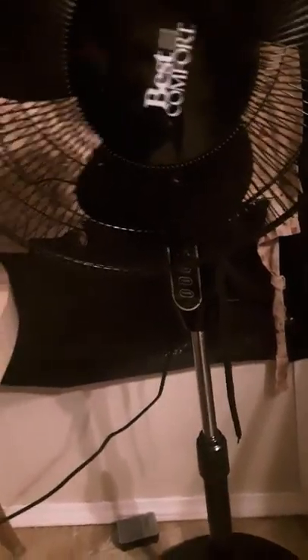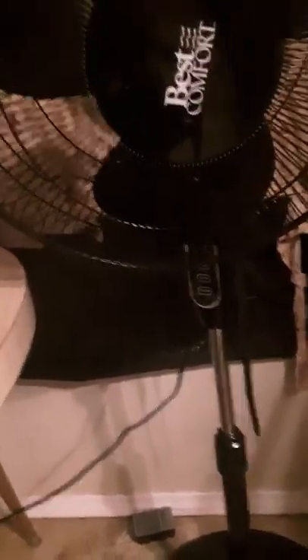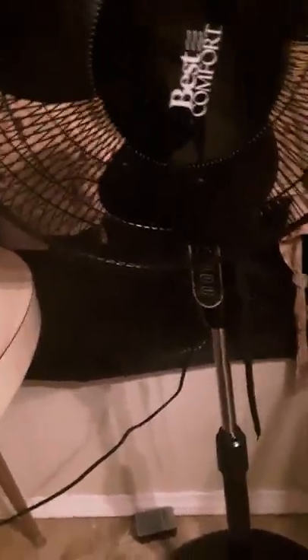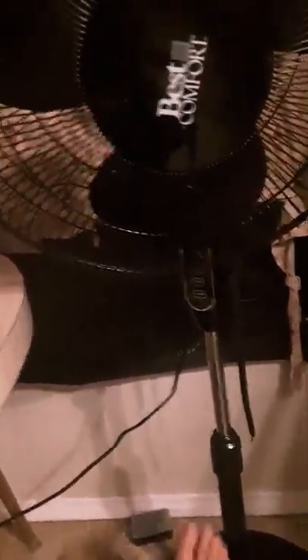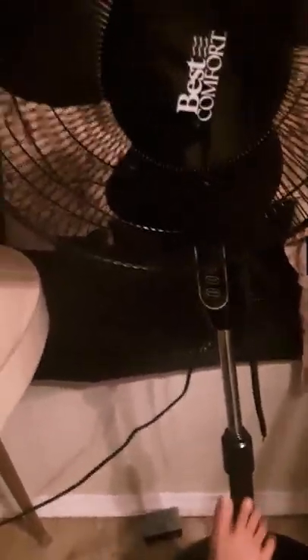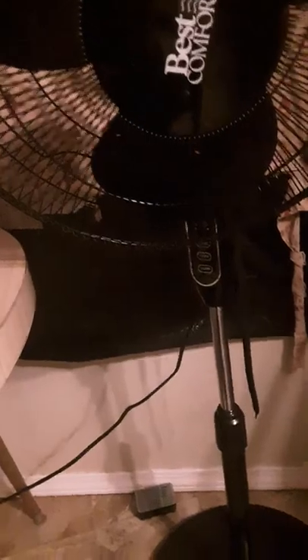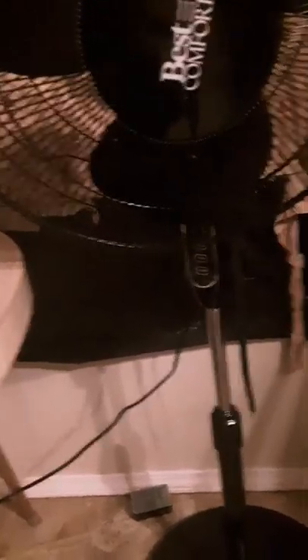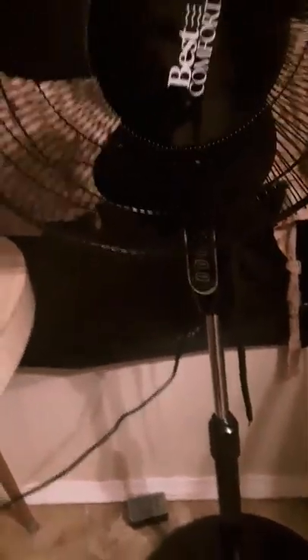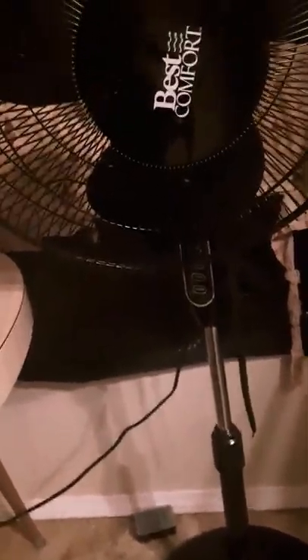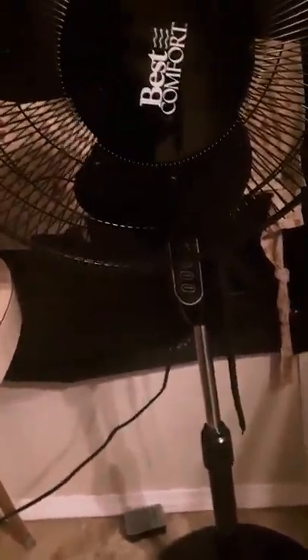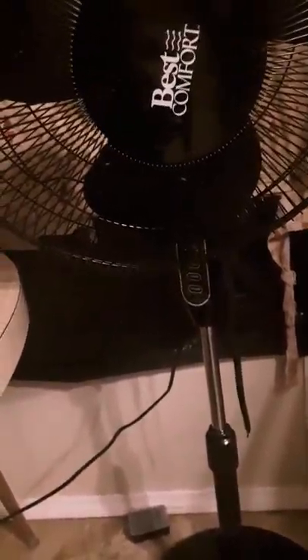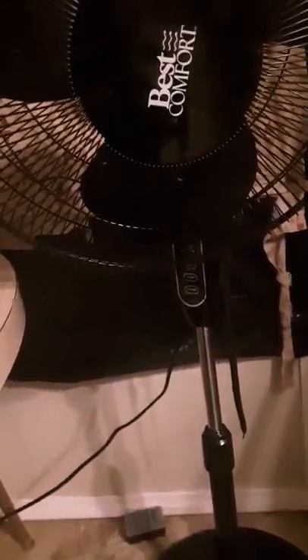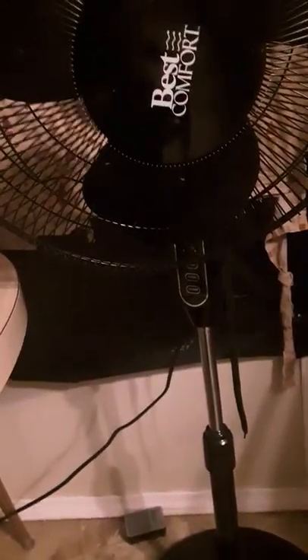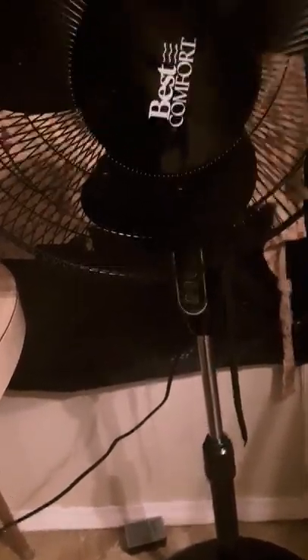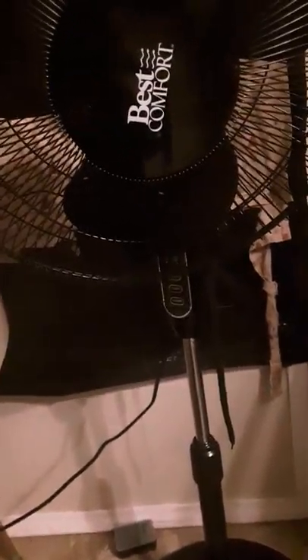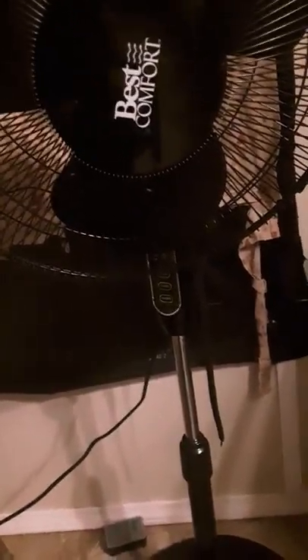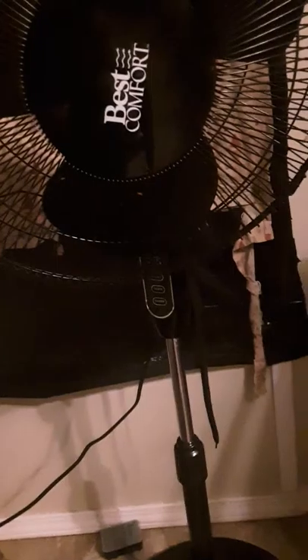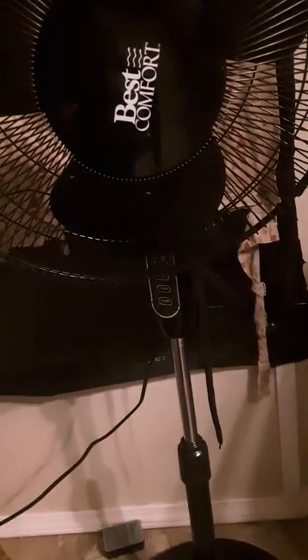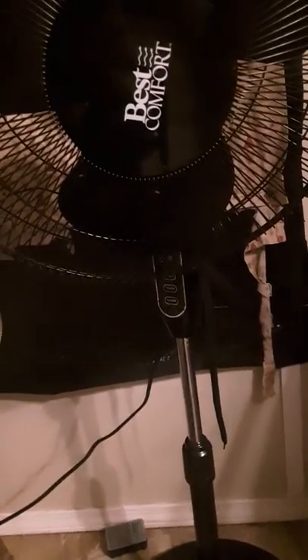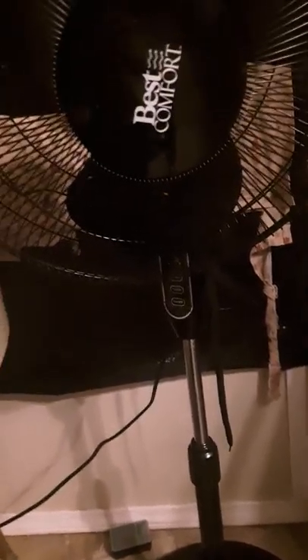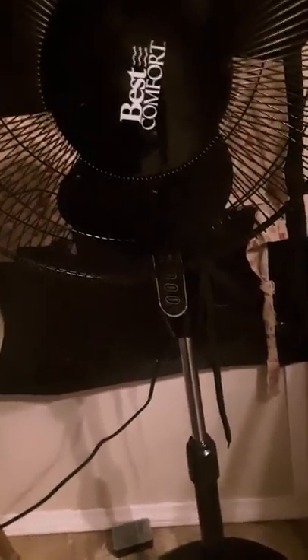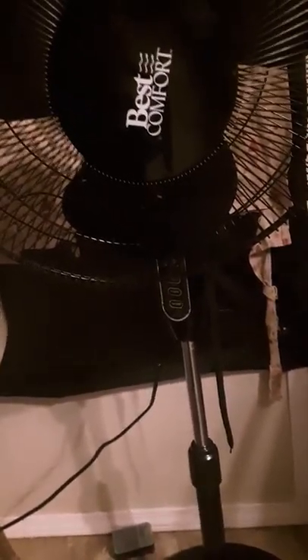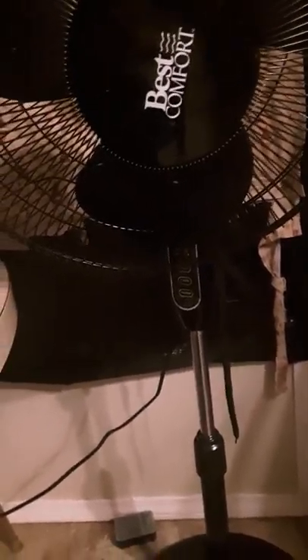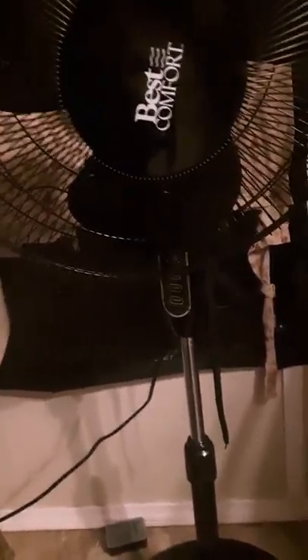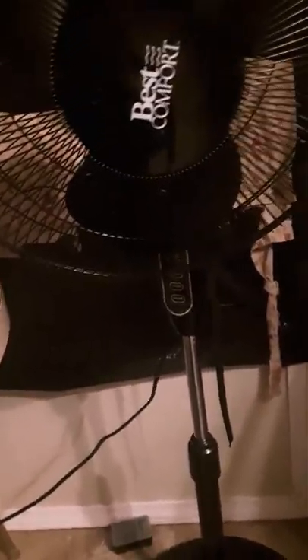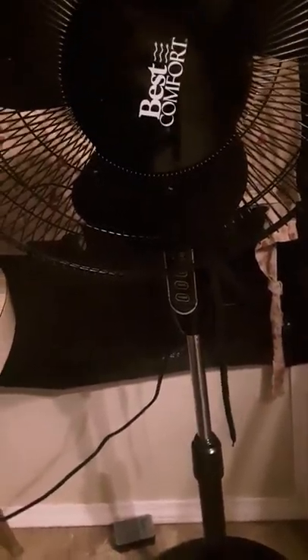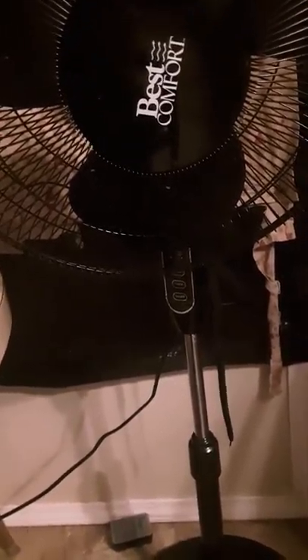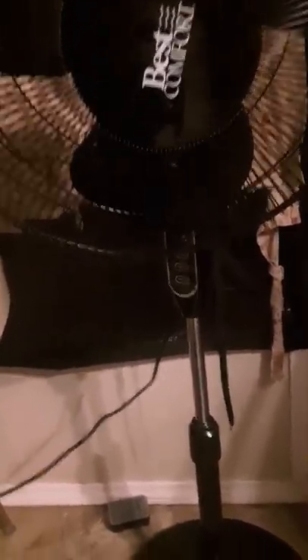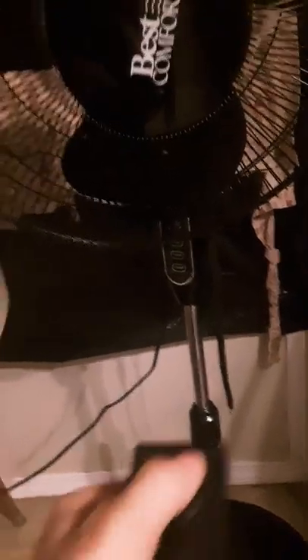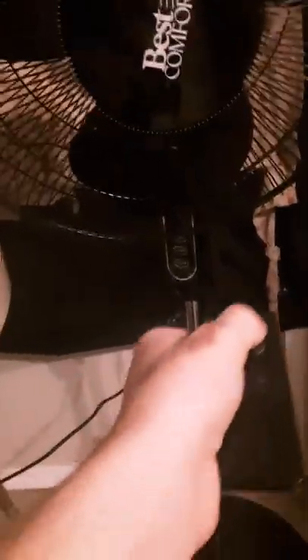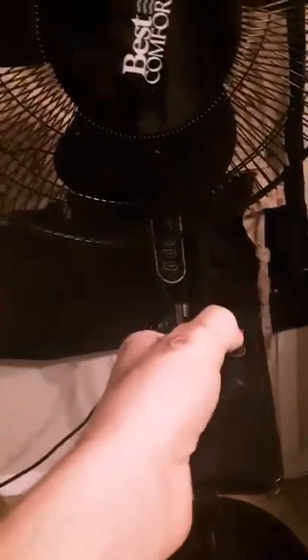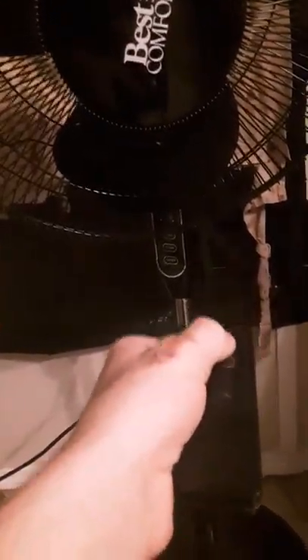I've had it for about a year — it's a little dirty, sorry about that. It's a great fan overall. The remote is good up to 10 feet; after that it's pretty much useless.